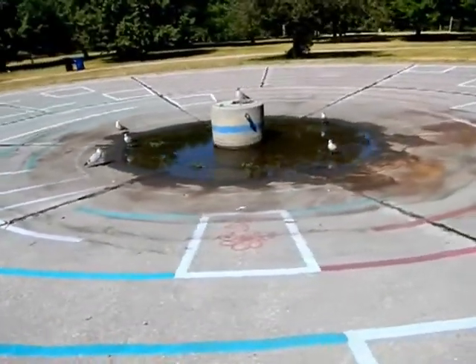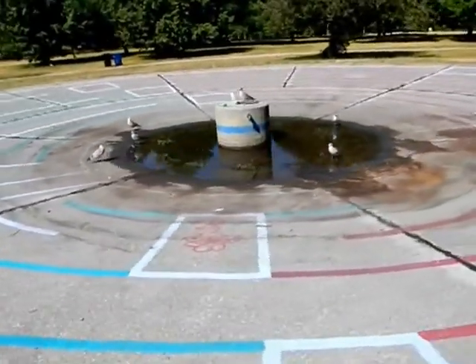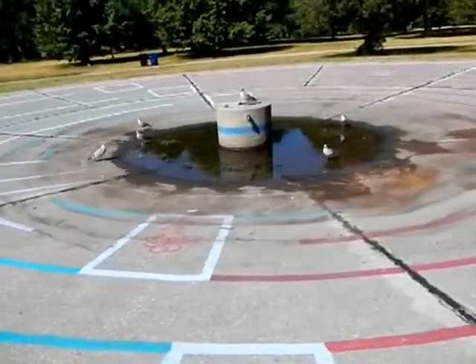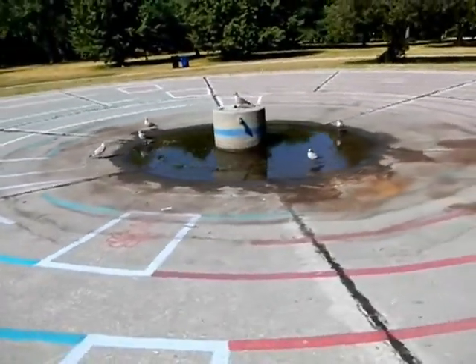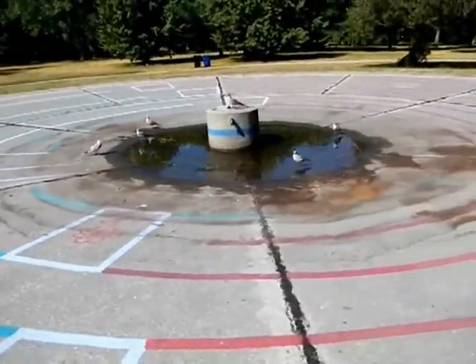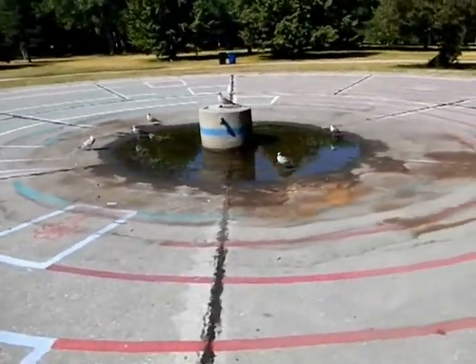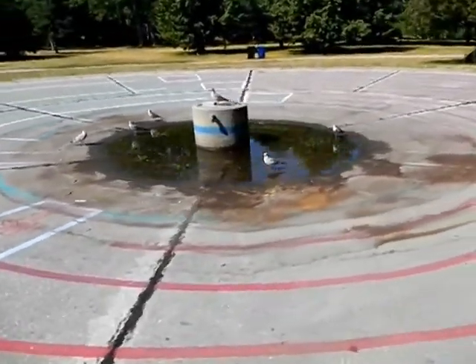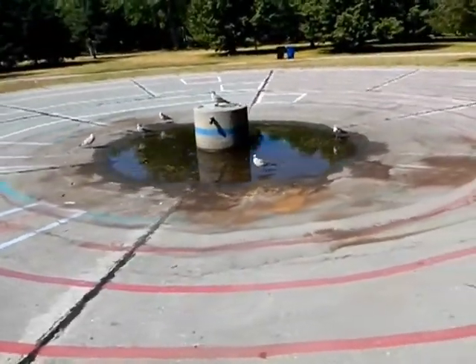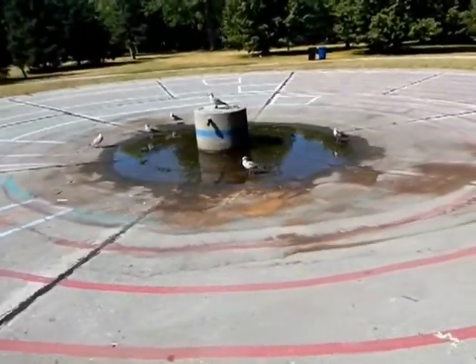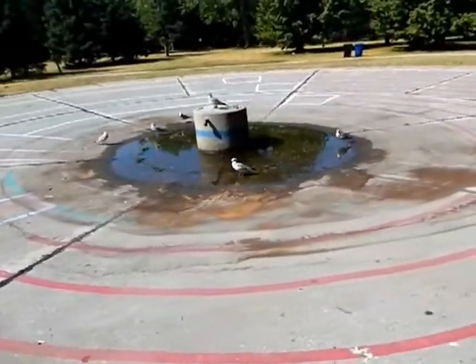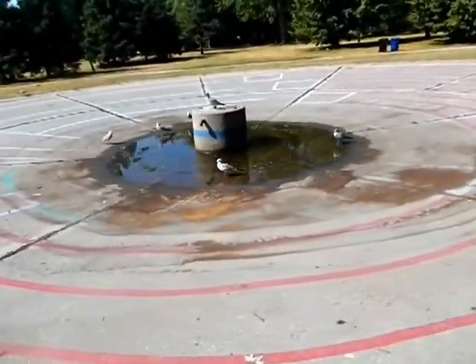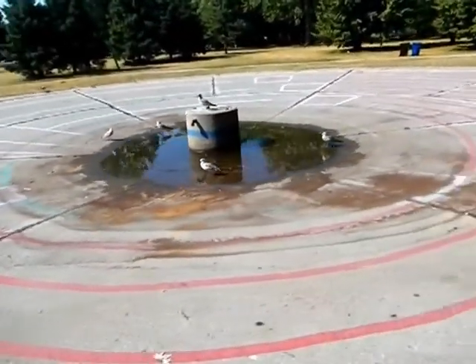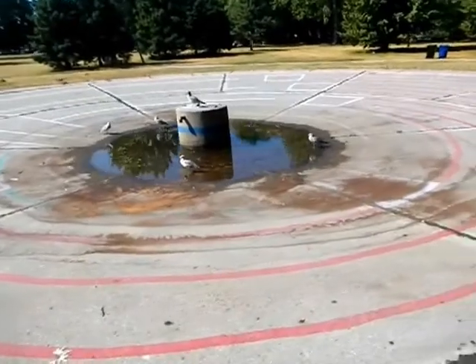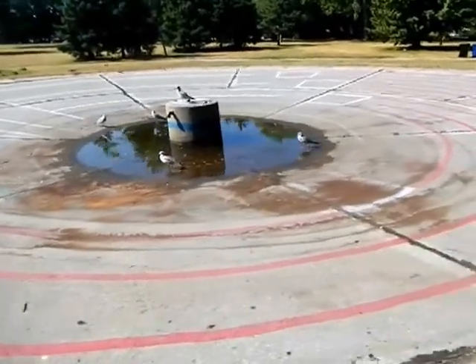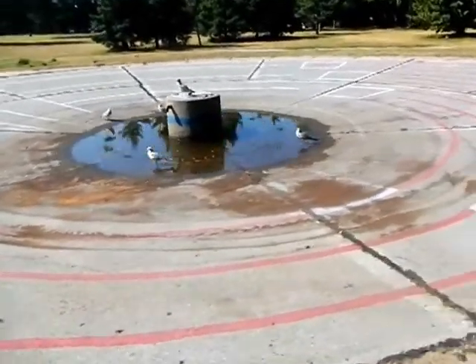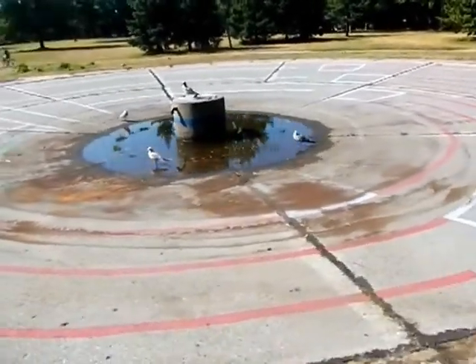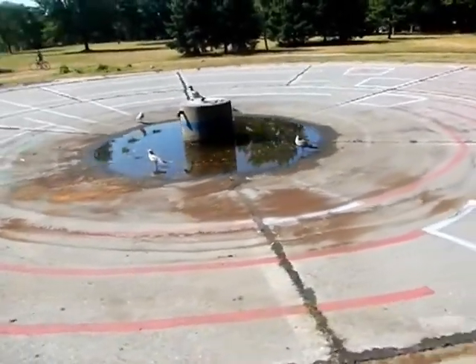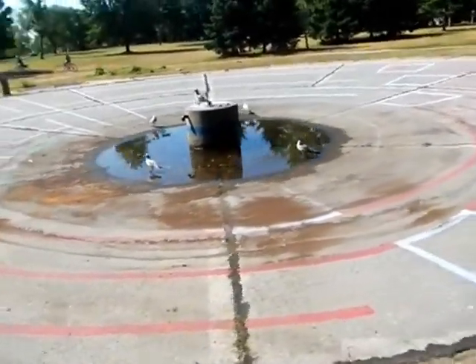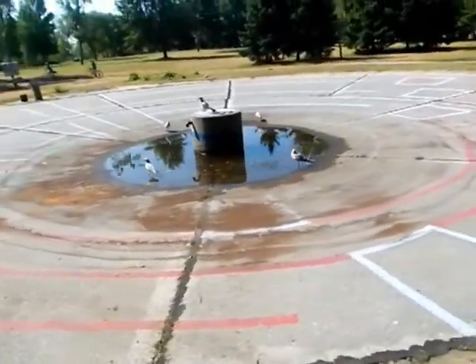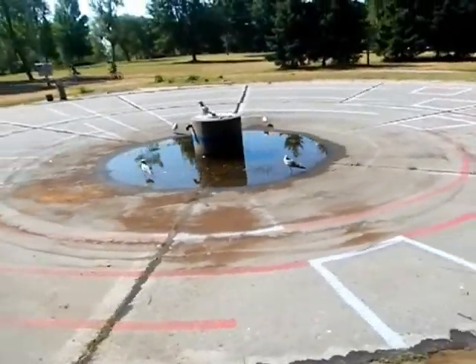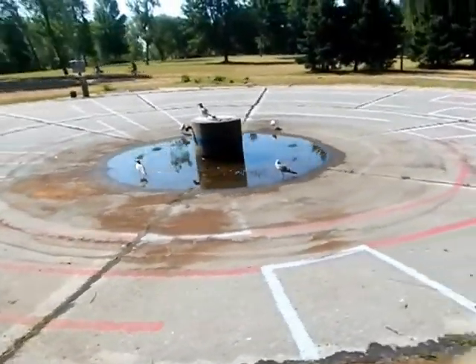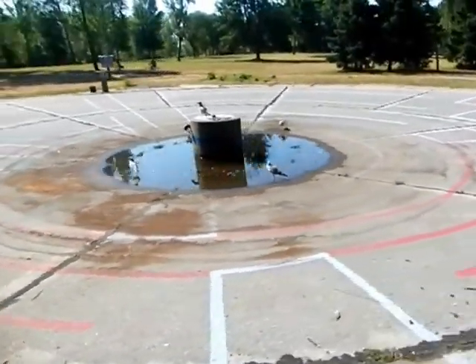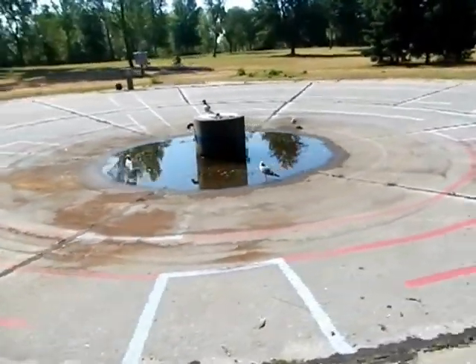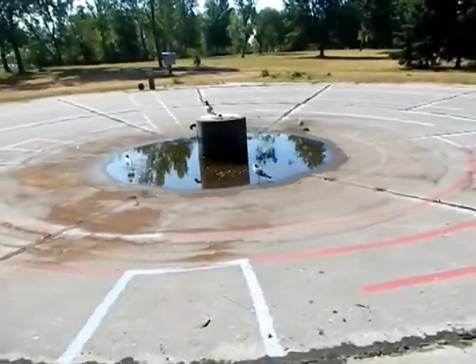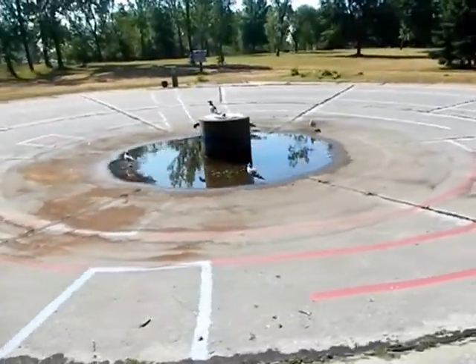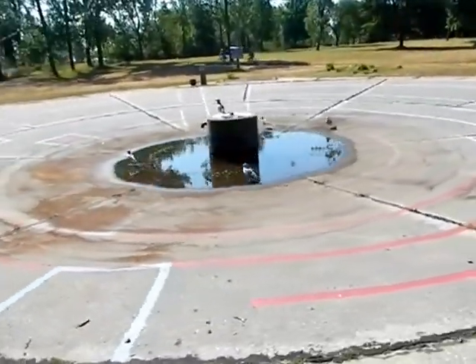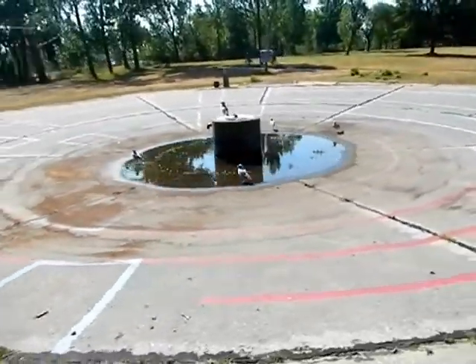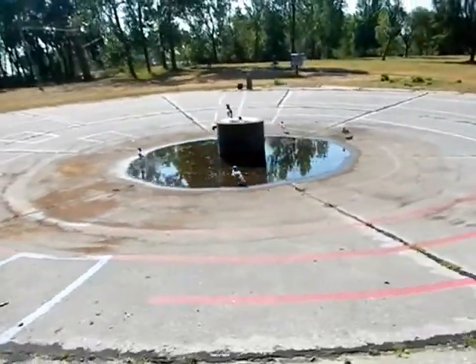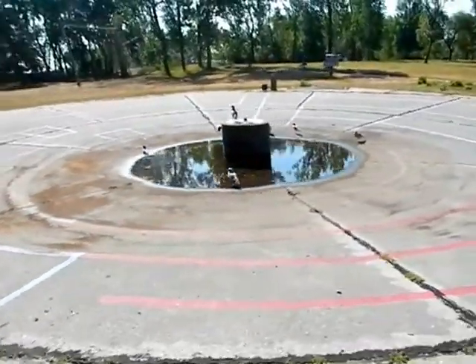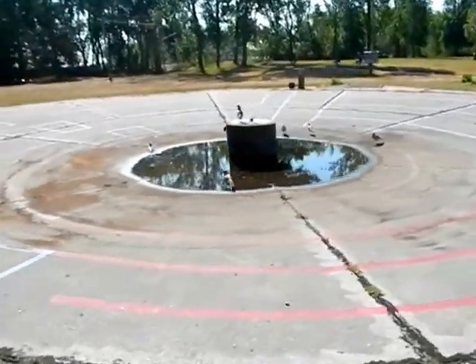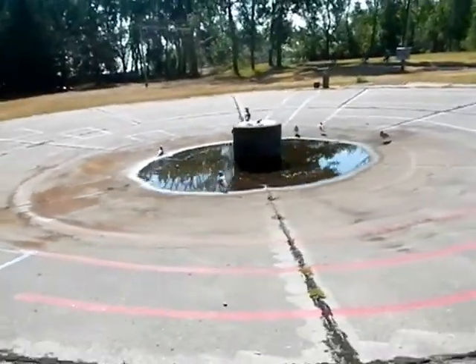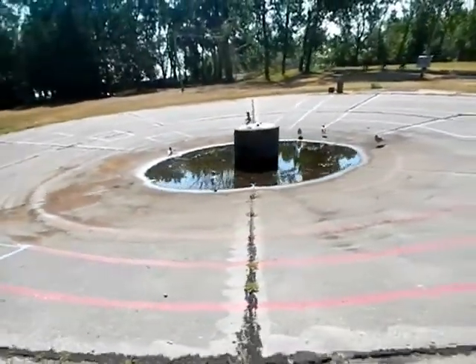We had heavy rainstorms yesterday, Sunday, July 15, 2012. I biked out here. It's Monday morning.